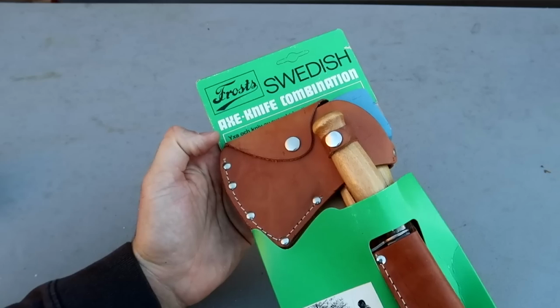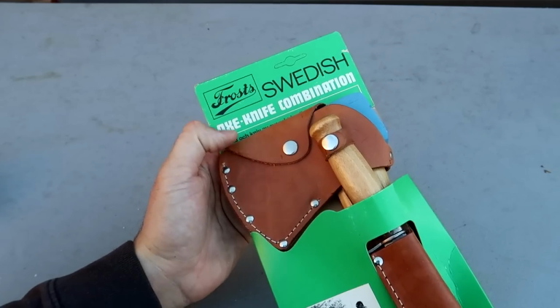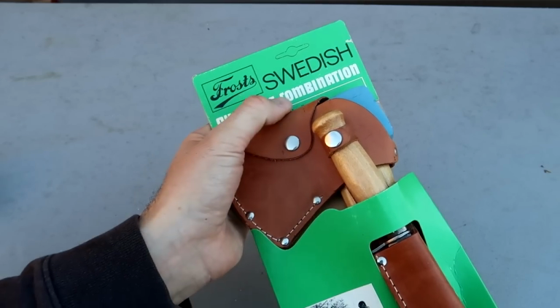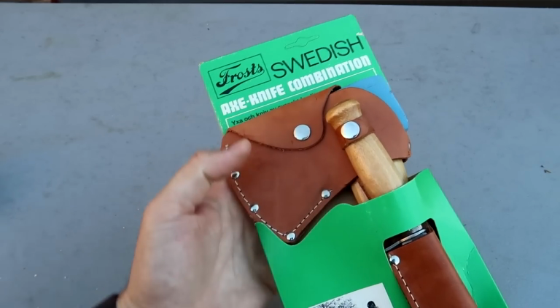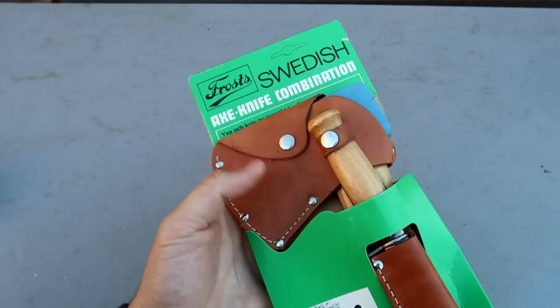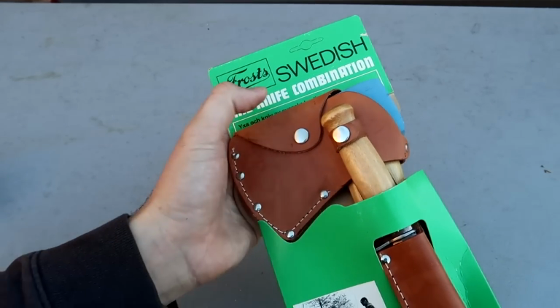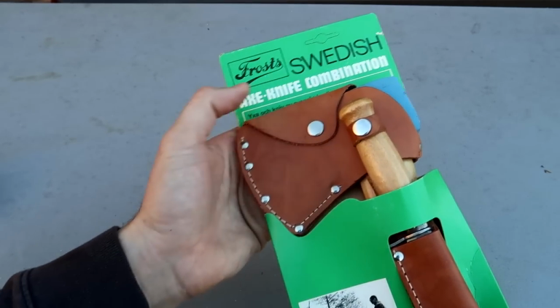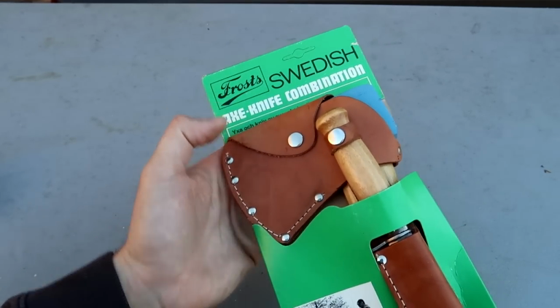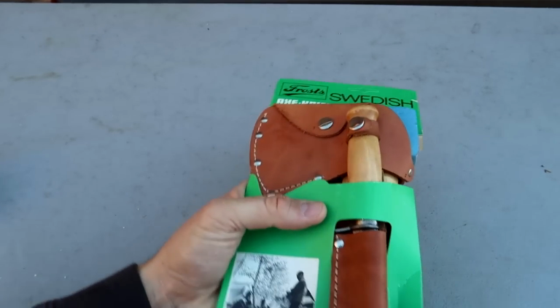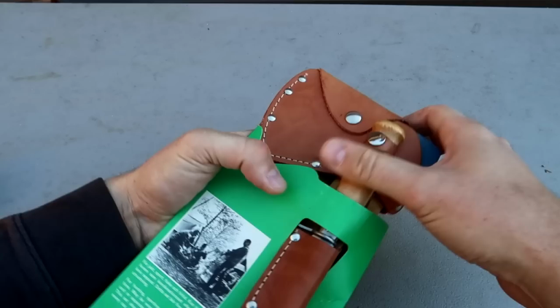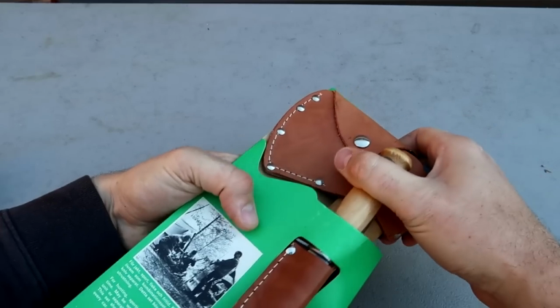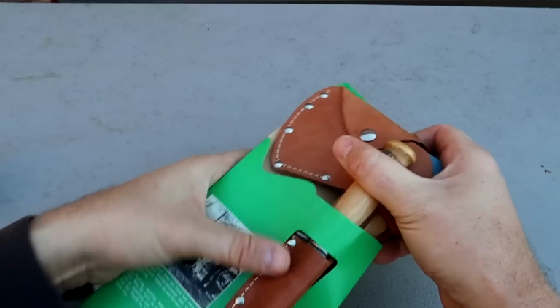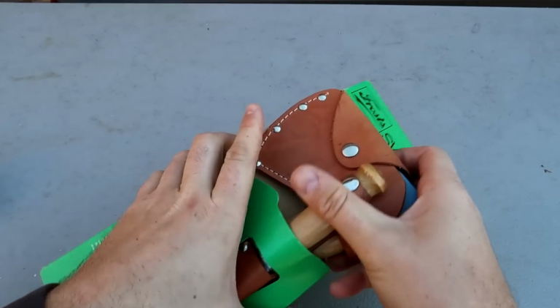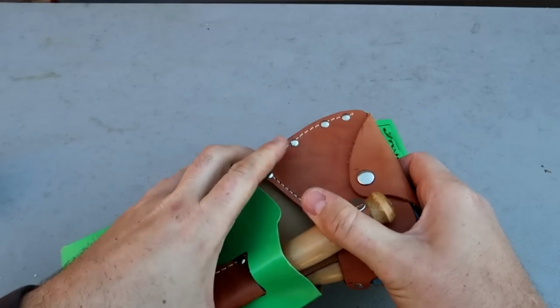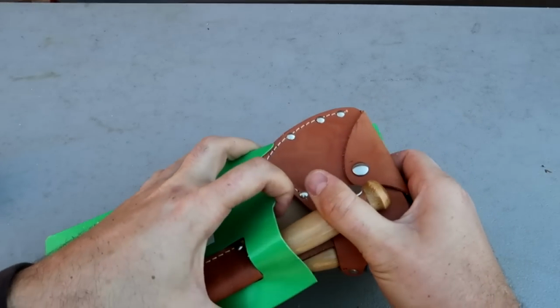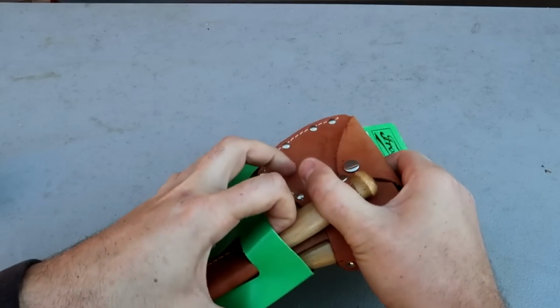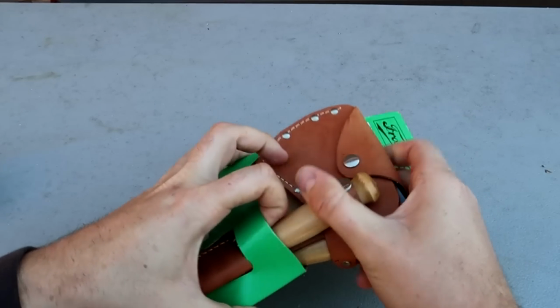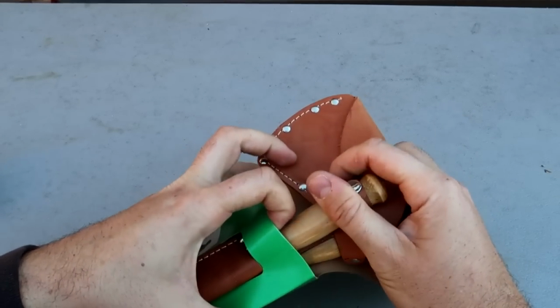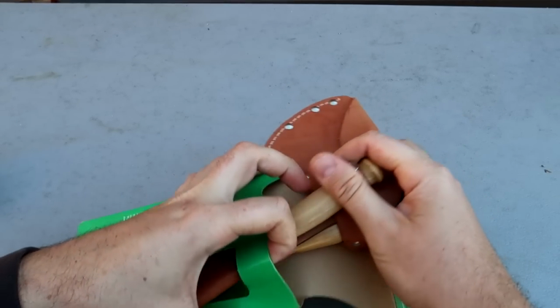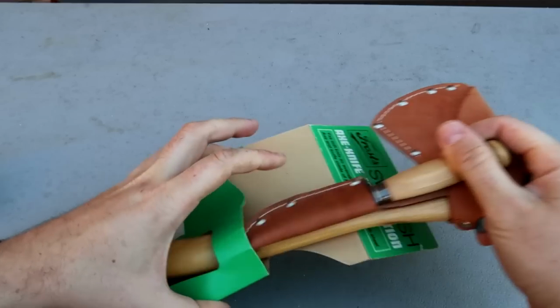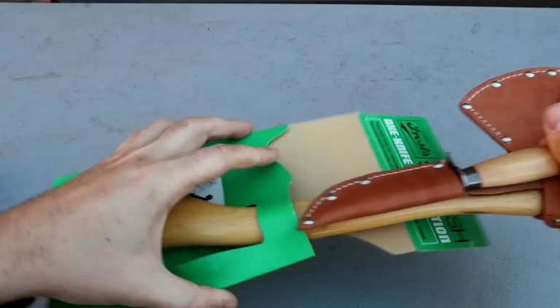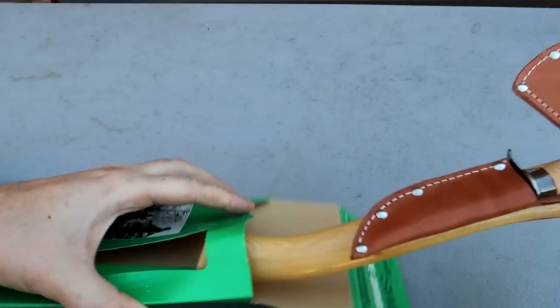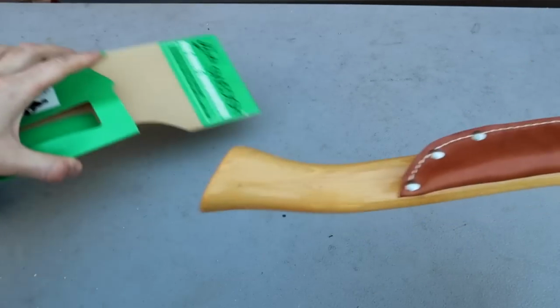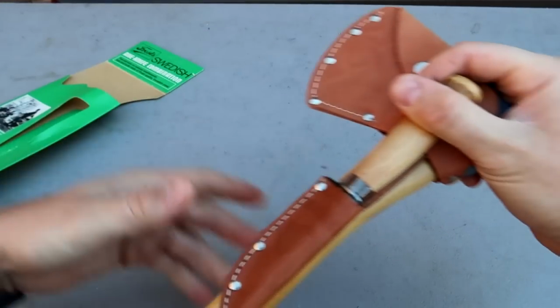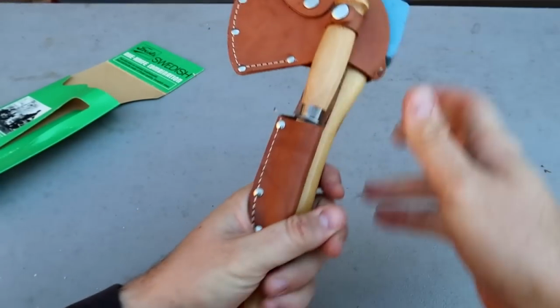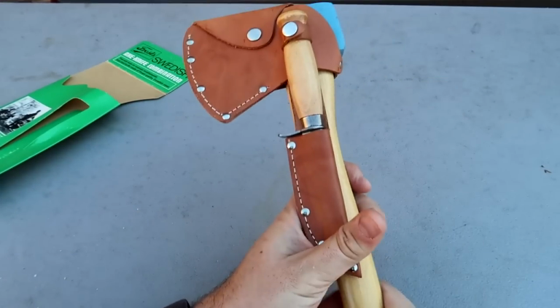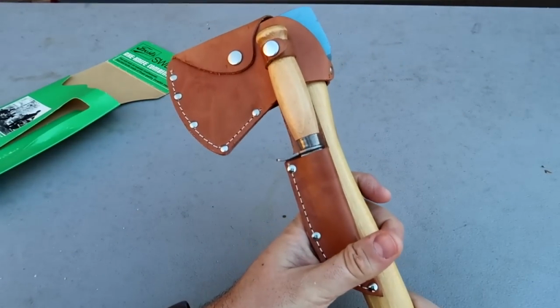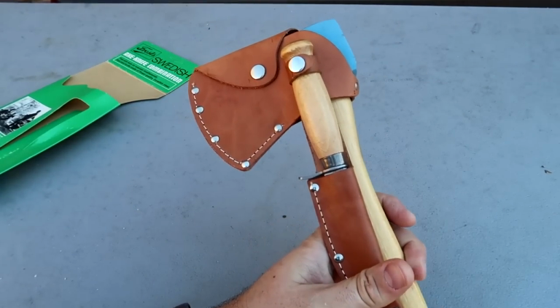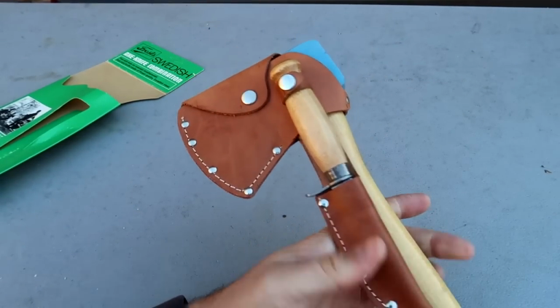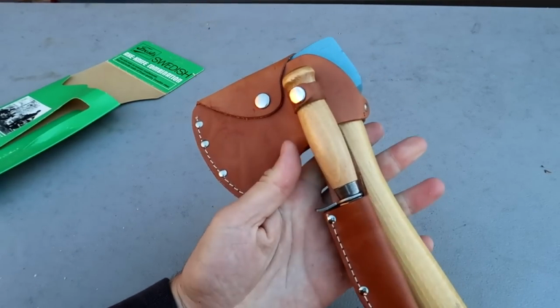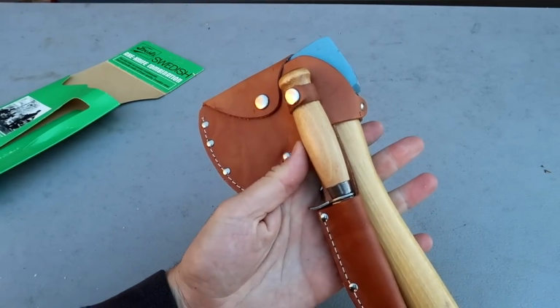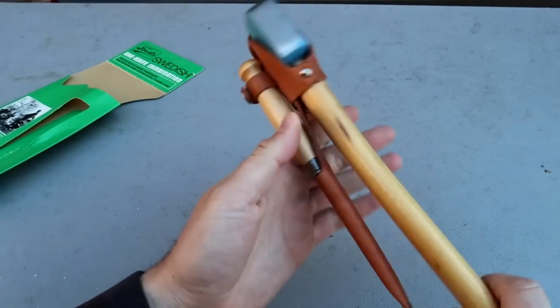Got it here — axe knife combo, Swedish. I think it's called Frost and it's also brand new vintage. What's so special about that?